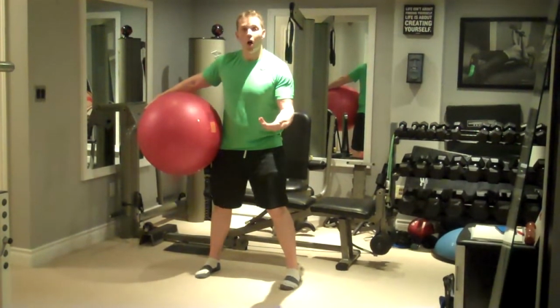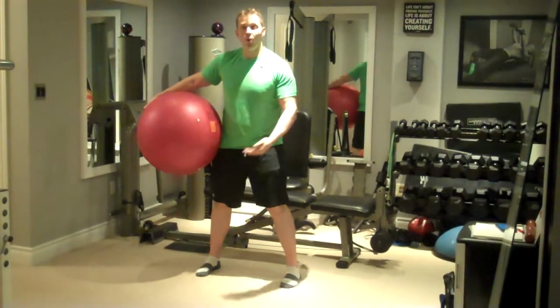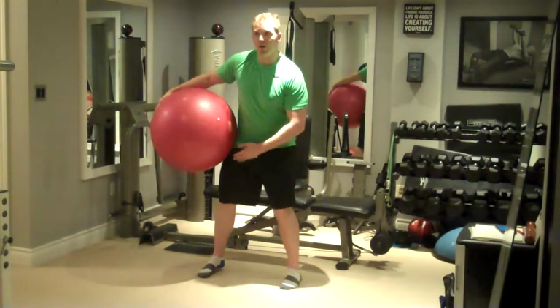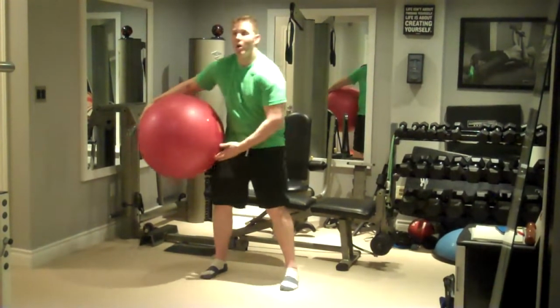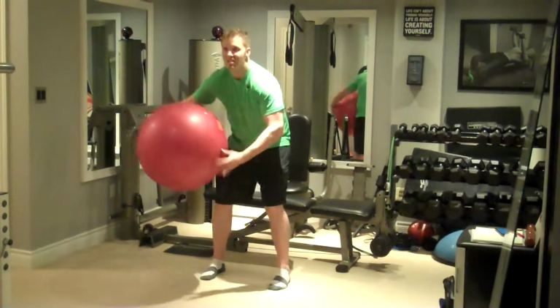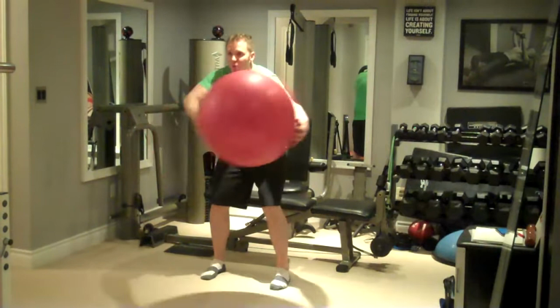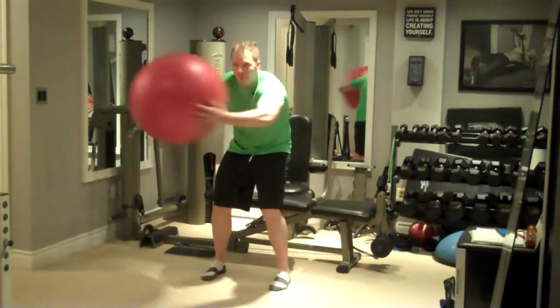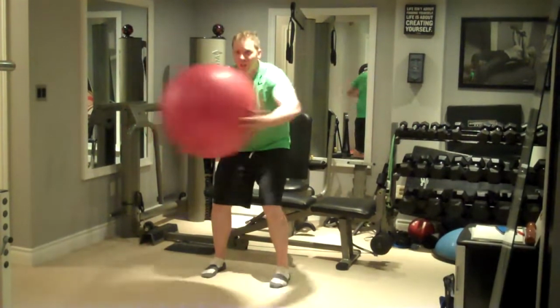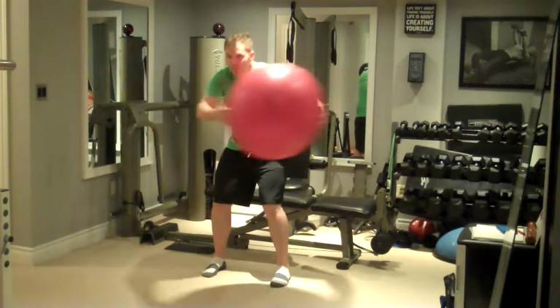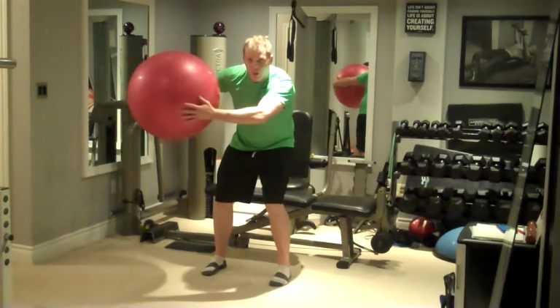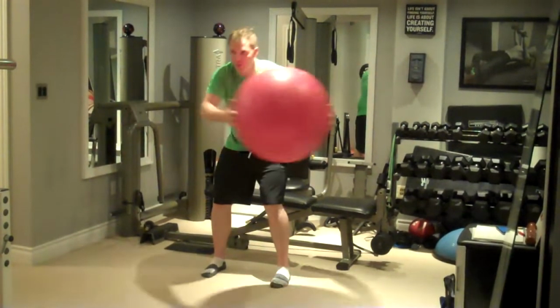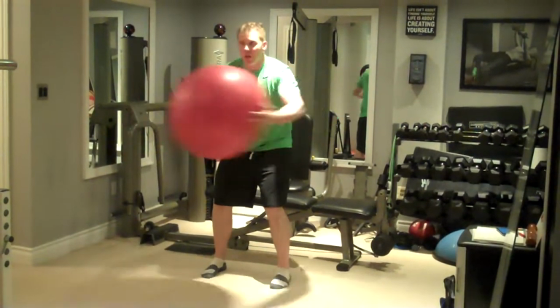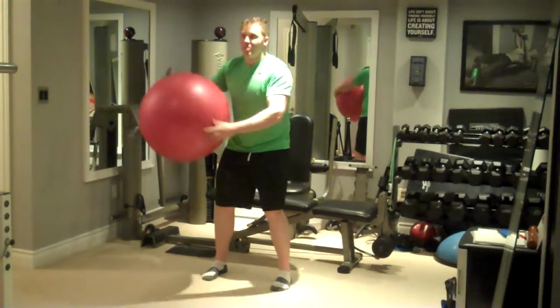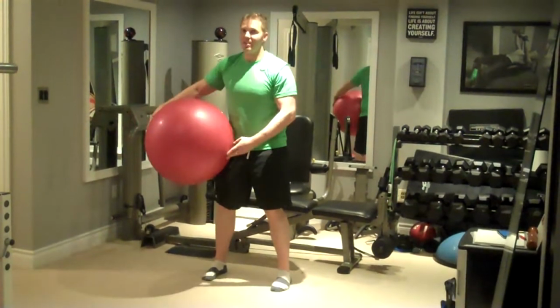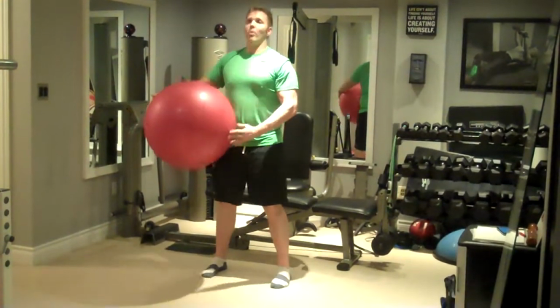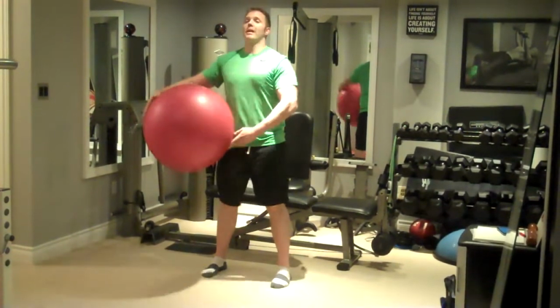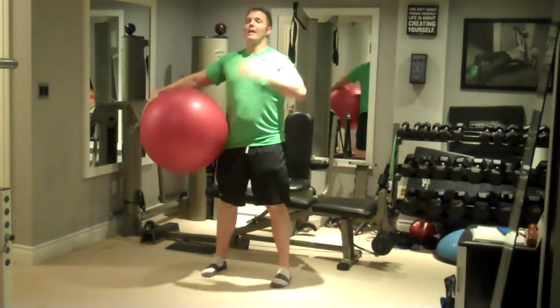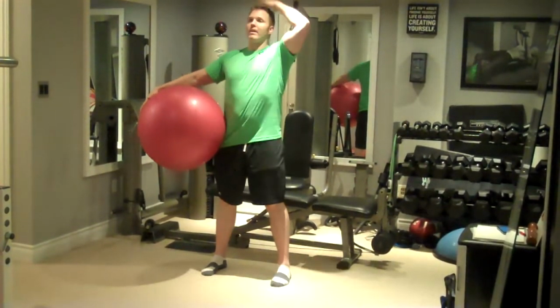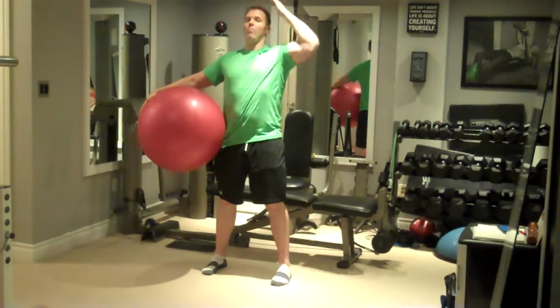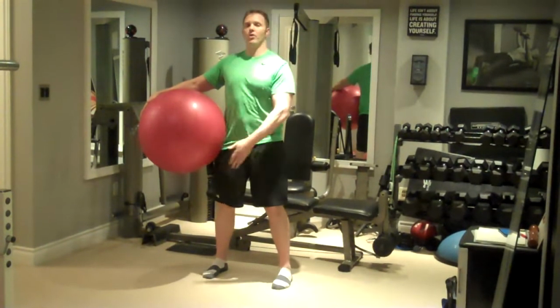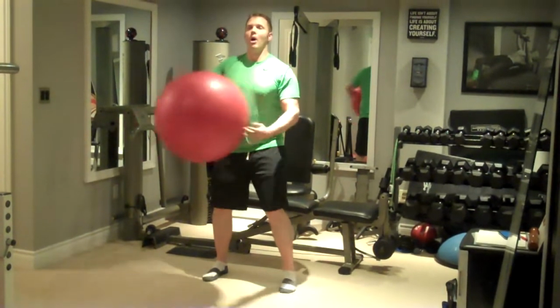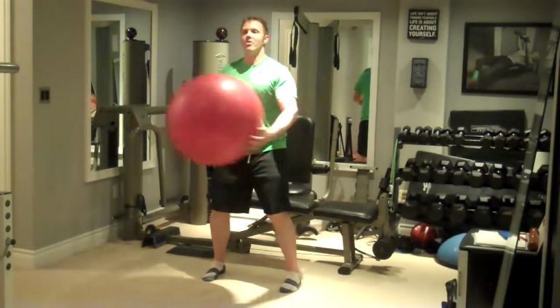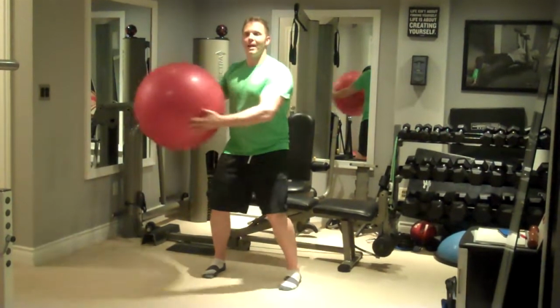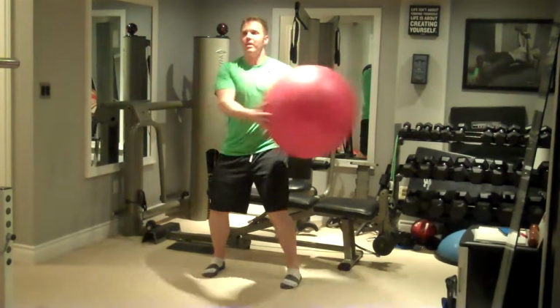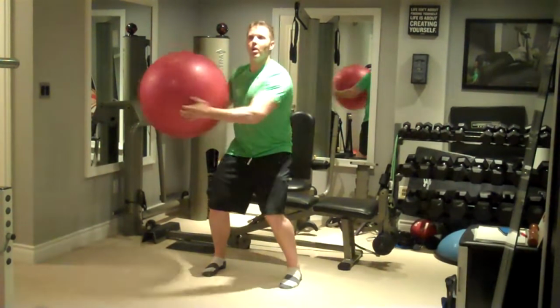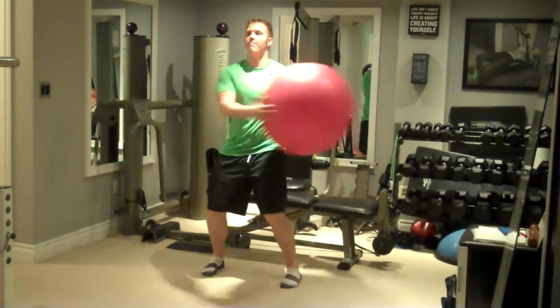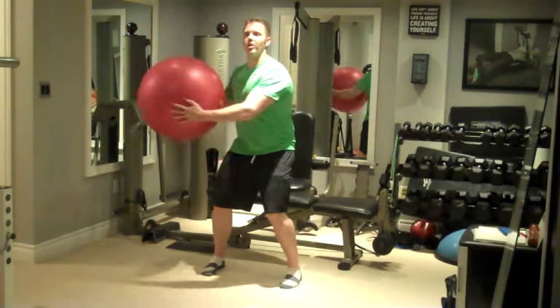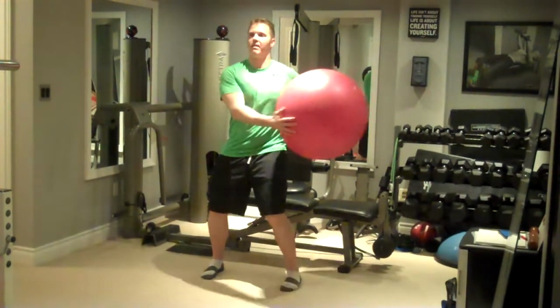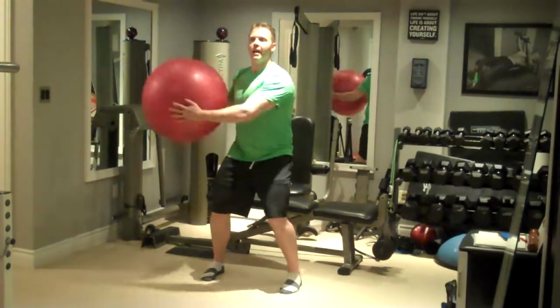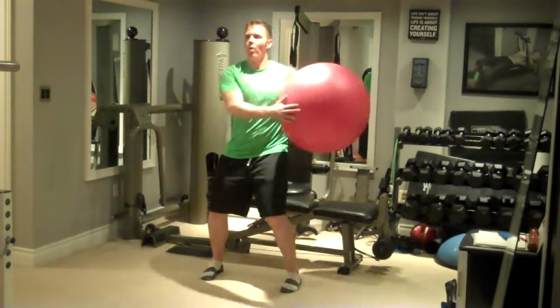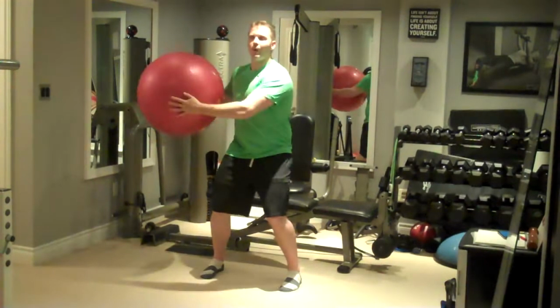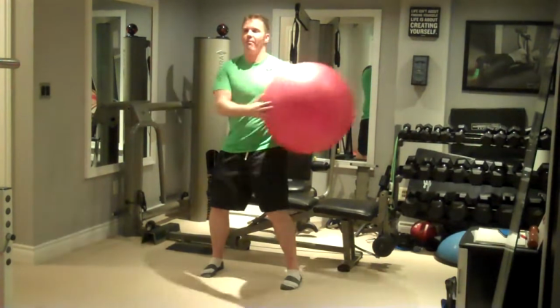Common form errors are to slouch forward and keep poor posture, which is less than ideal. You want to keep a very tall posture — imagine you're balancing a beanbag on your head and you don't want it to fall off.